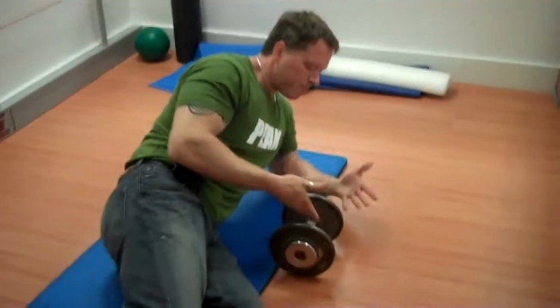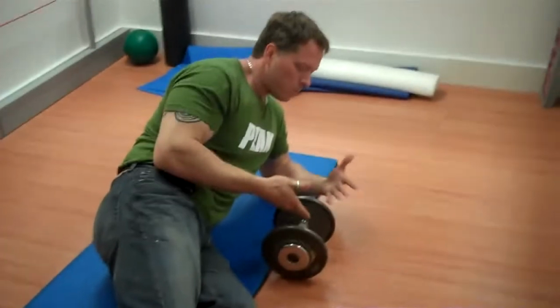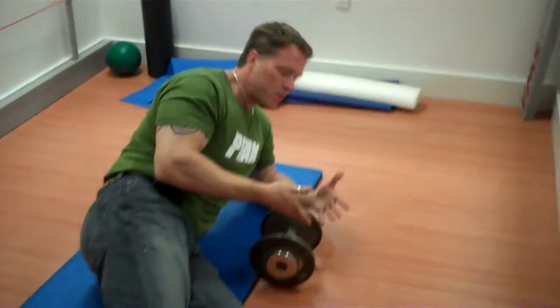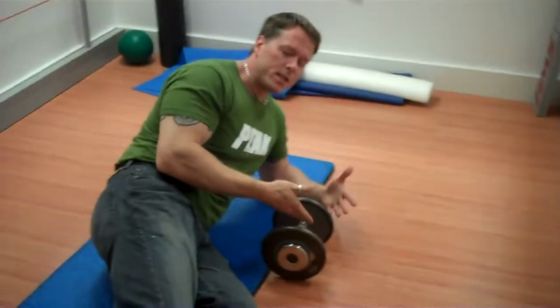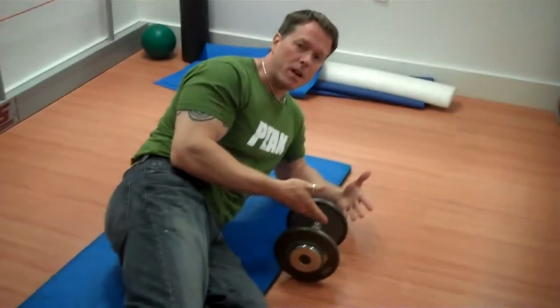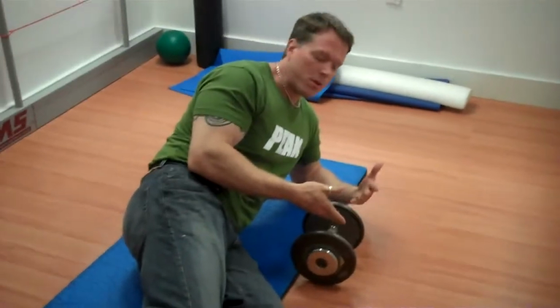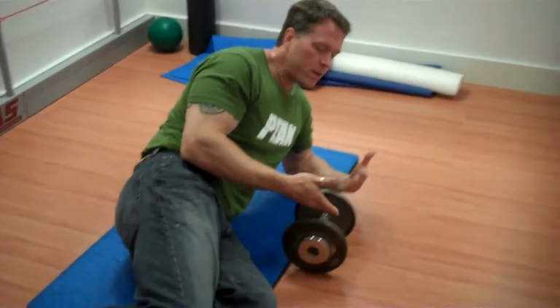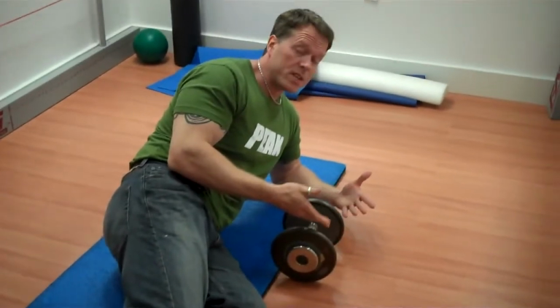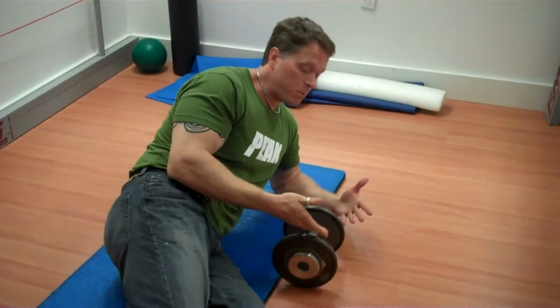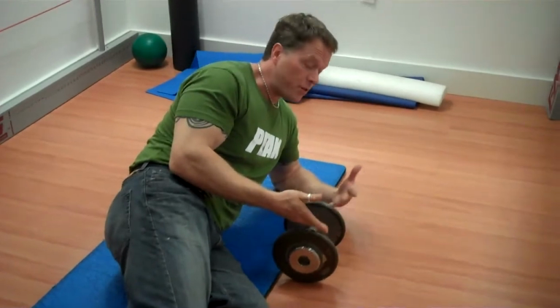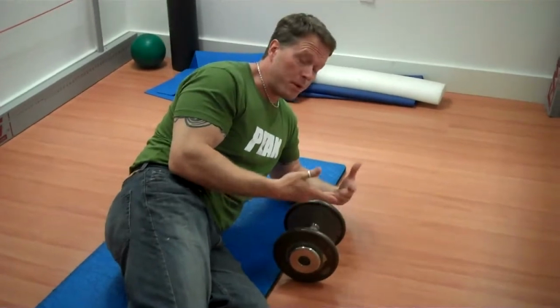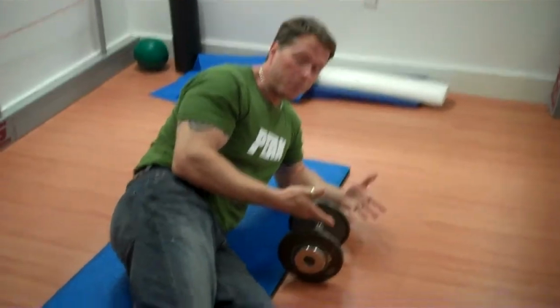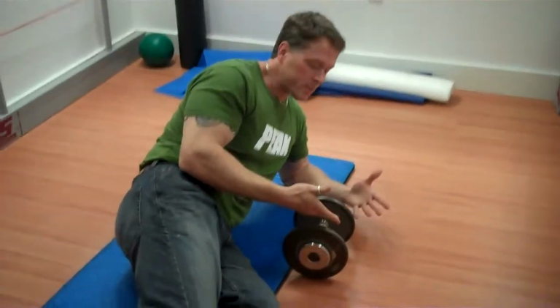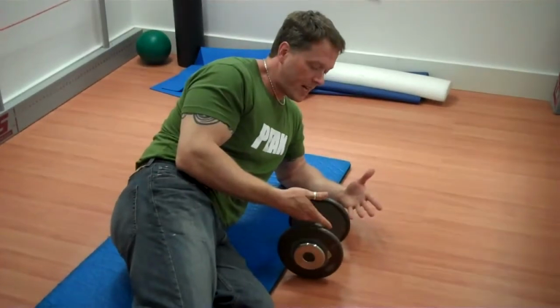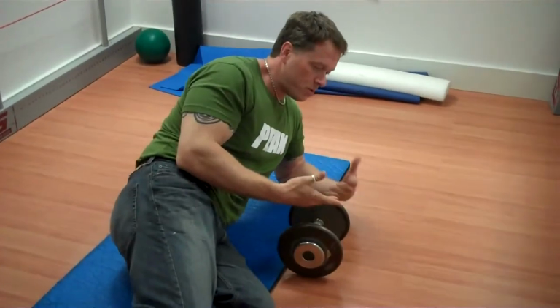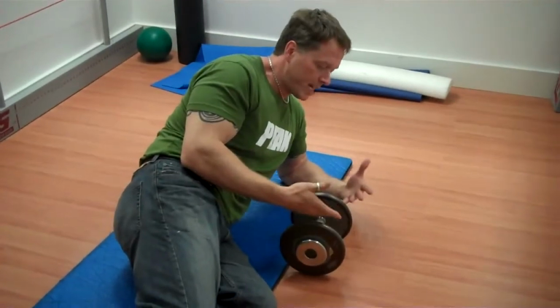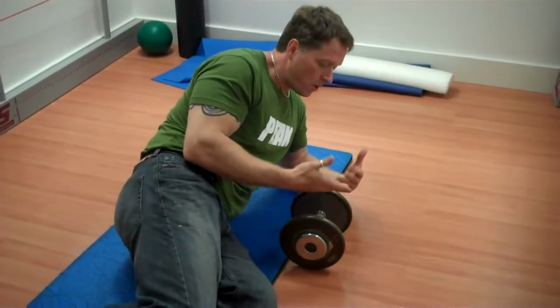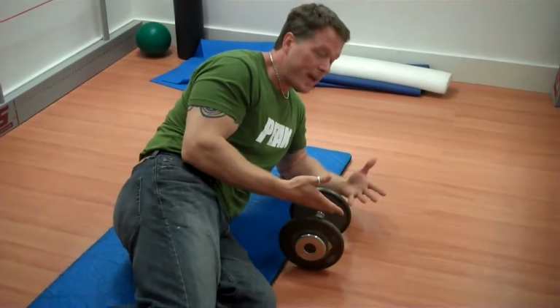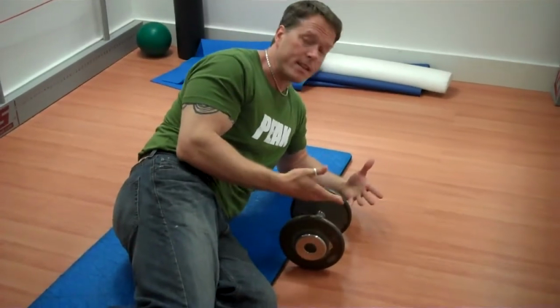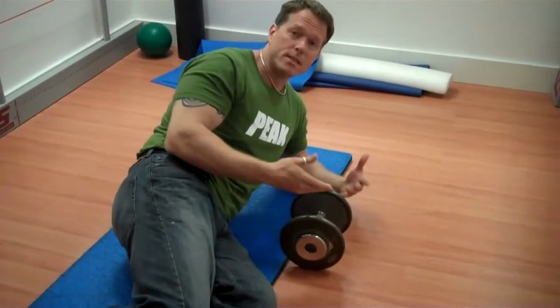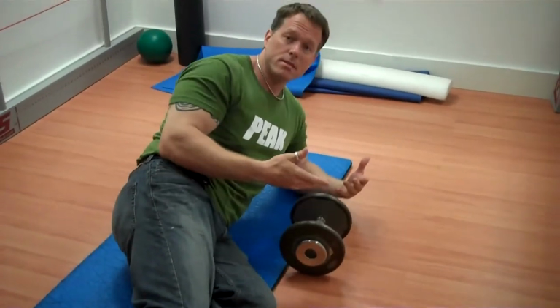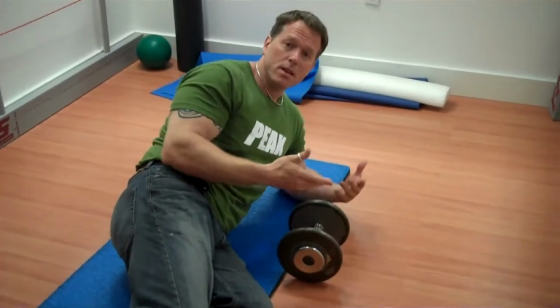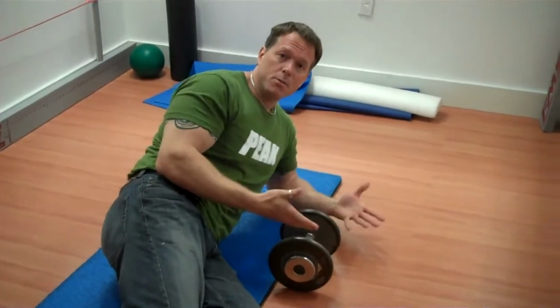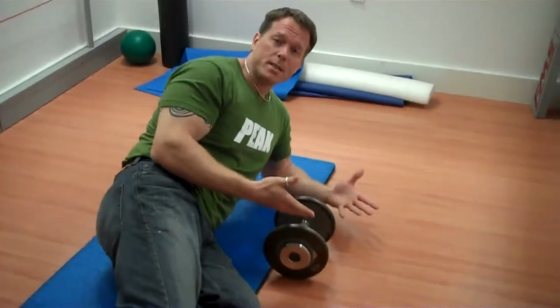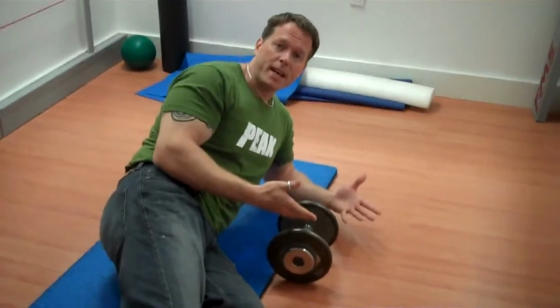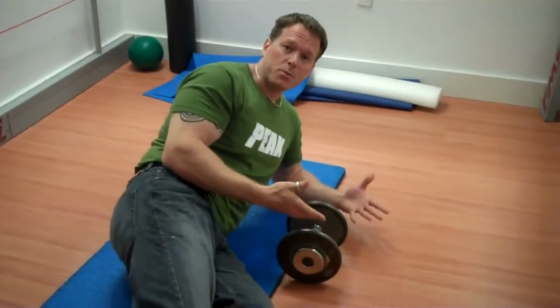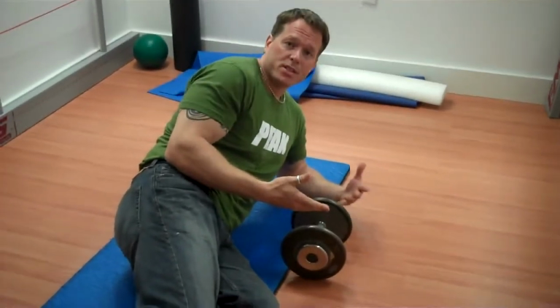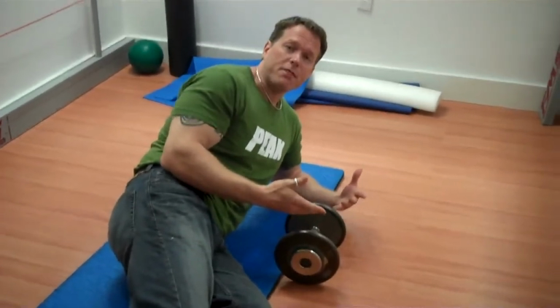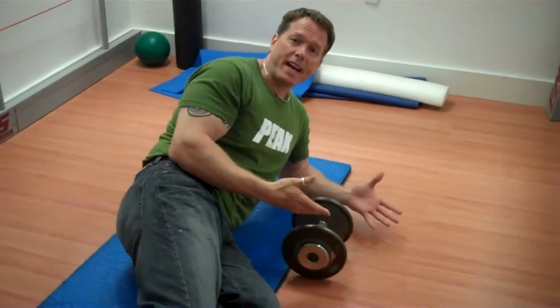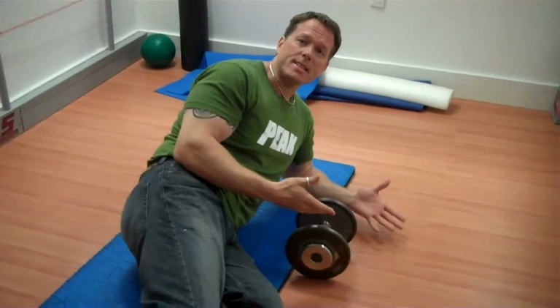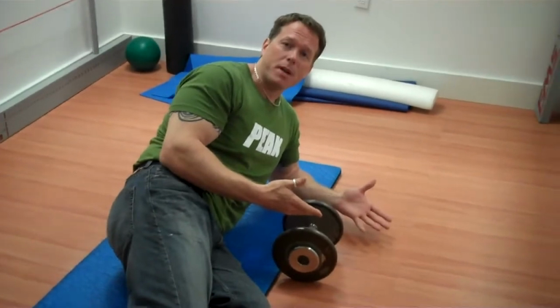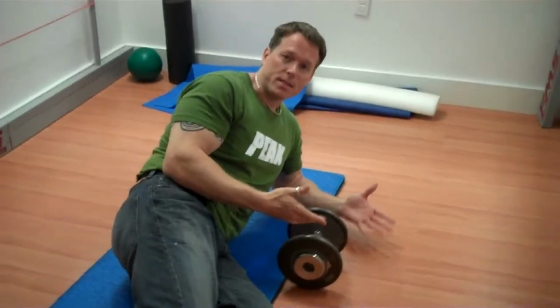When you use the dumbbell through here, you can use the kettlebell too, but a dumbbell is fine. You want to have a weight that's pretty substantial because you need to fight it to stabilize it.